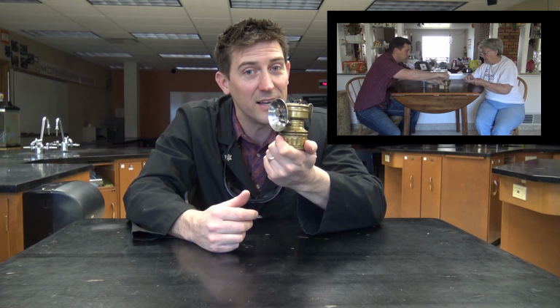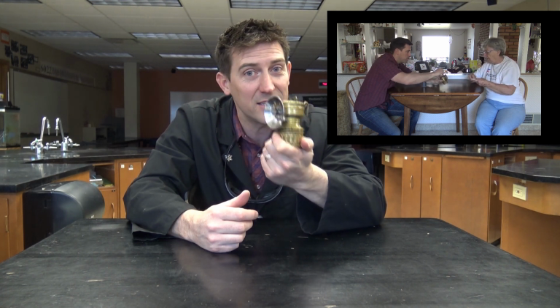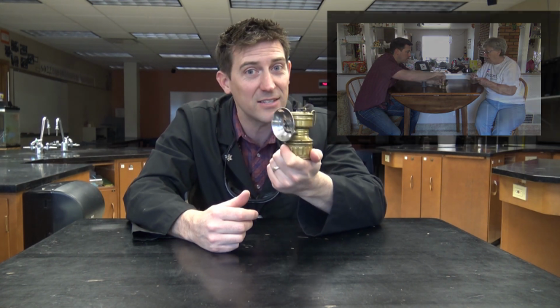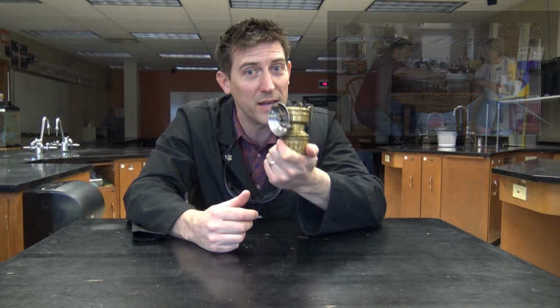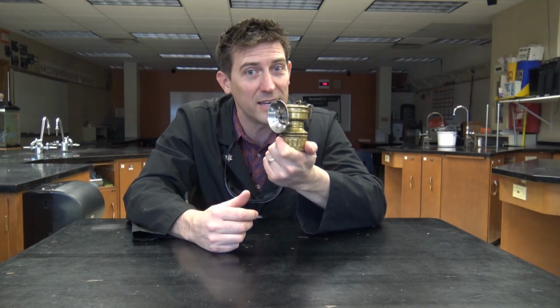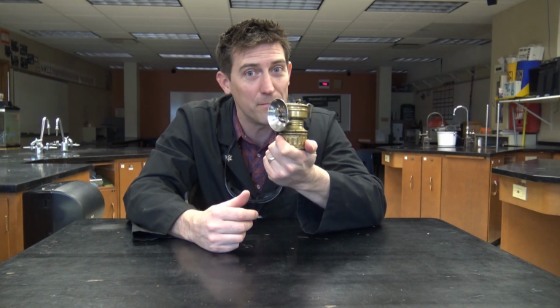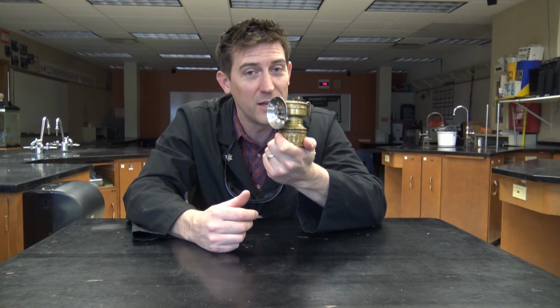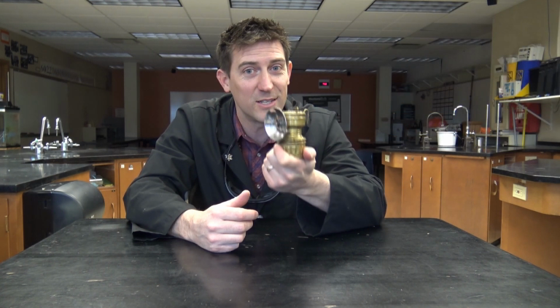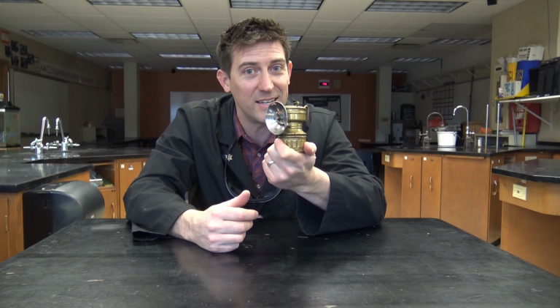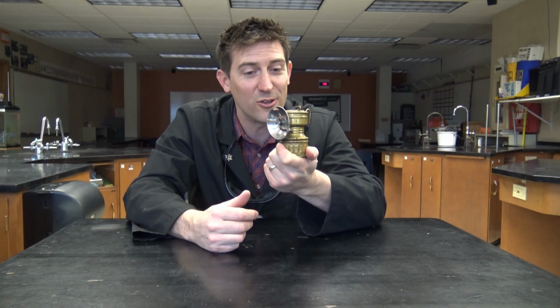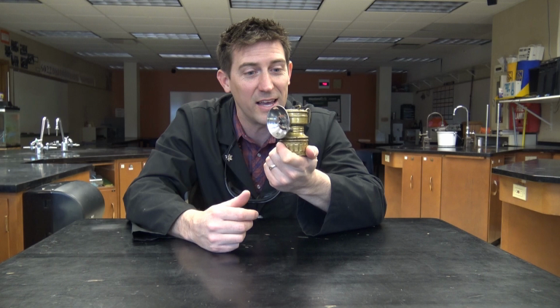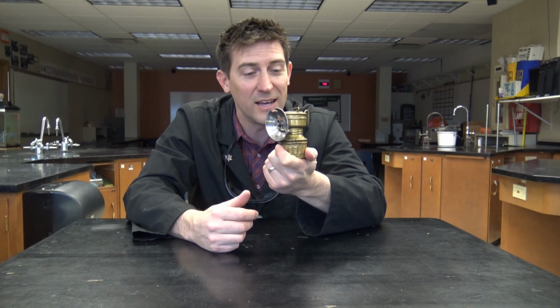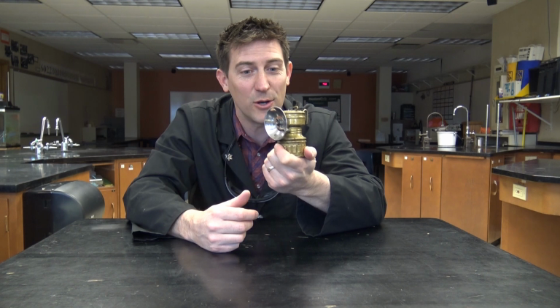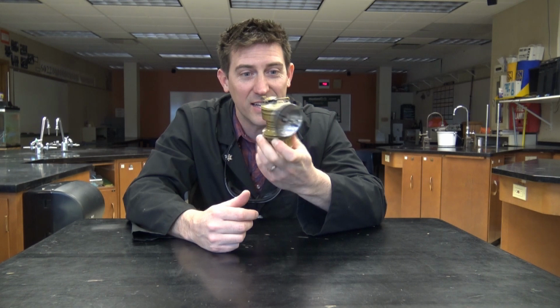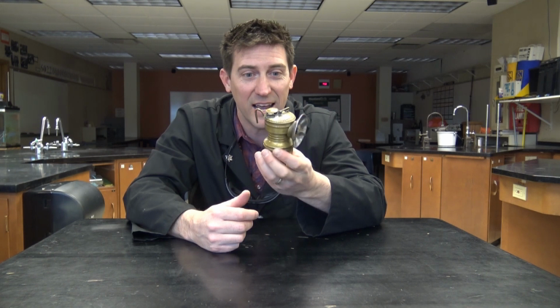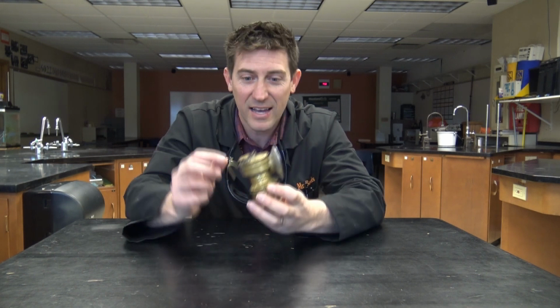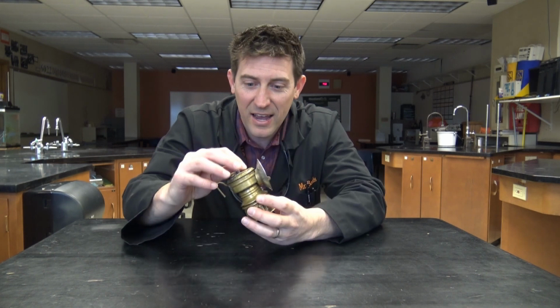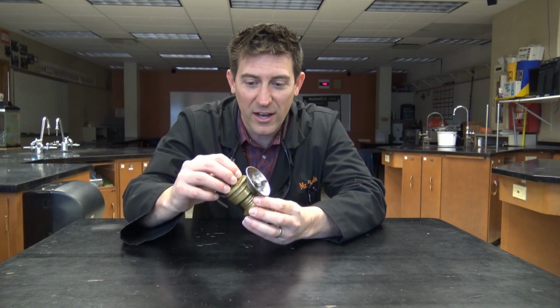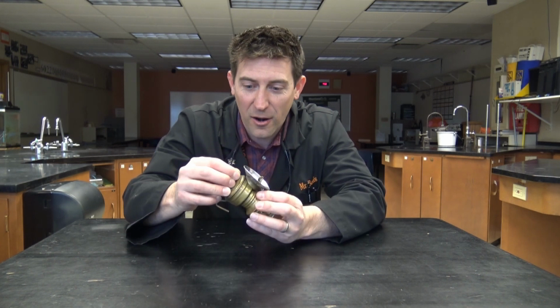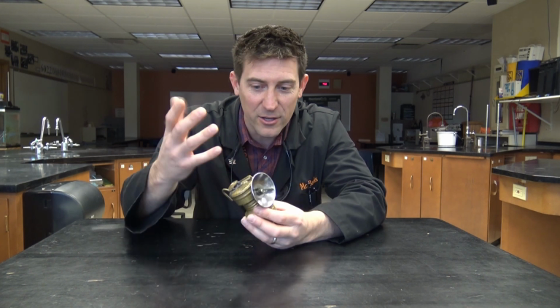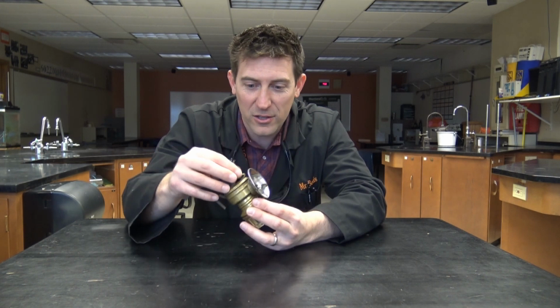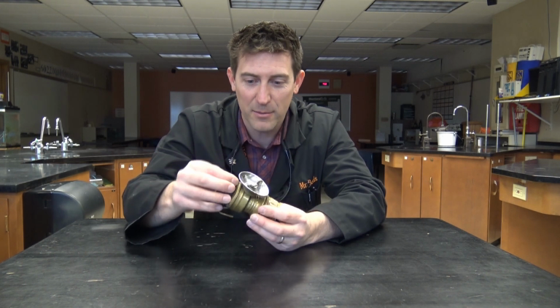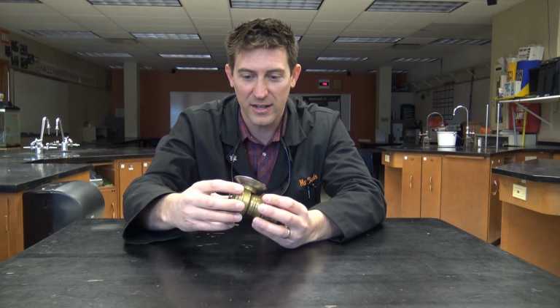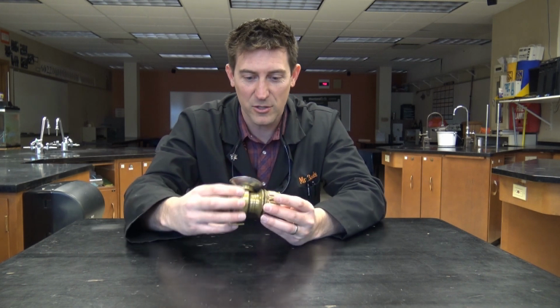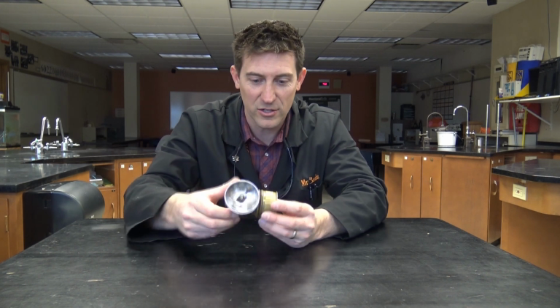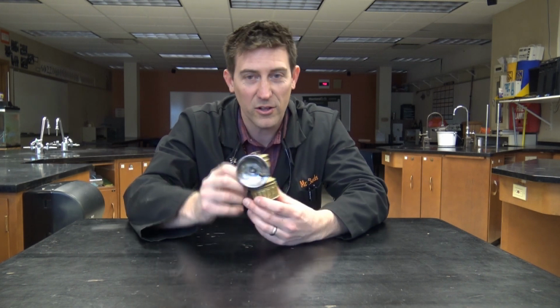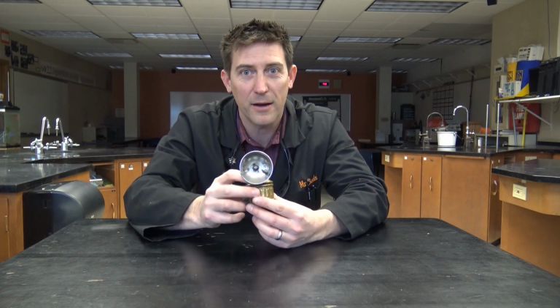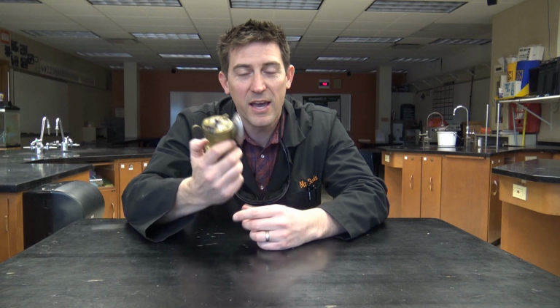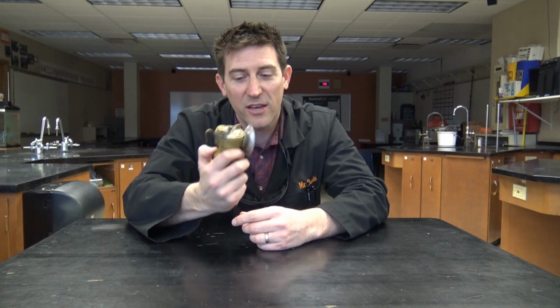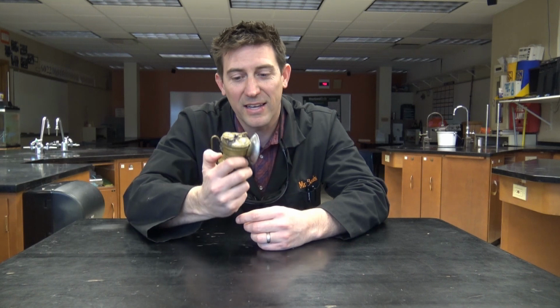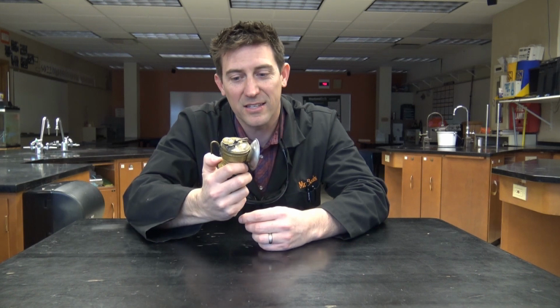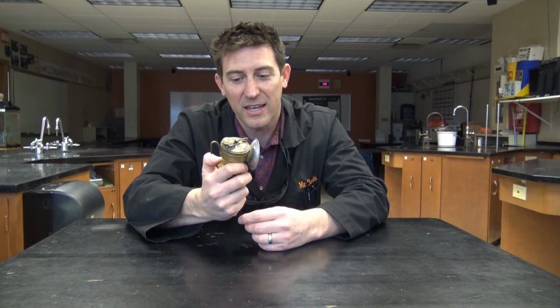This thing hasn't been lit up since 1938. So I said, can I take that? I've got carbide. I use it all the time in science demonstrations. I'll clean it up and I'll see if I can get this thing lit.